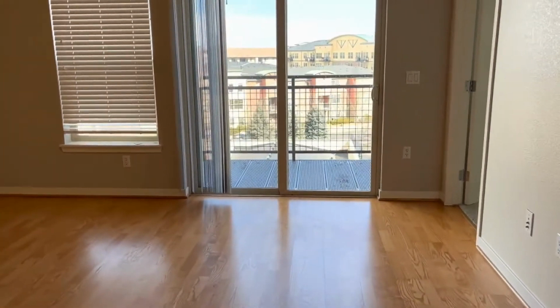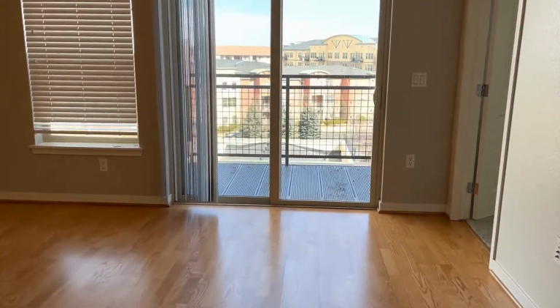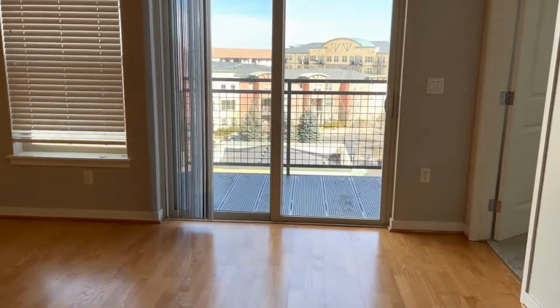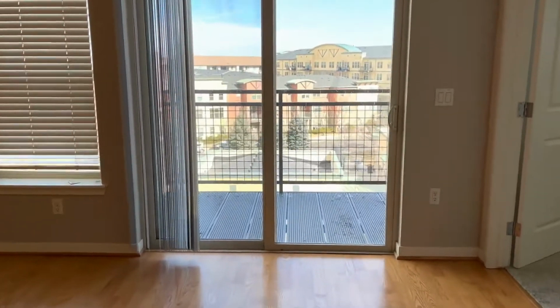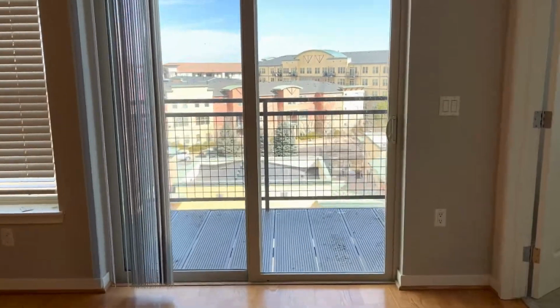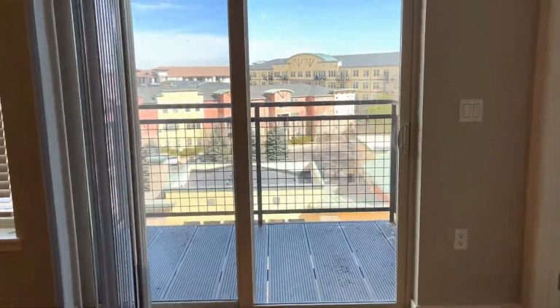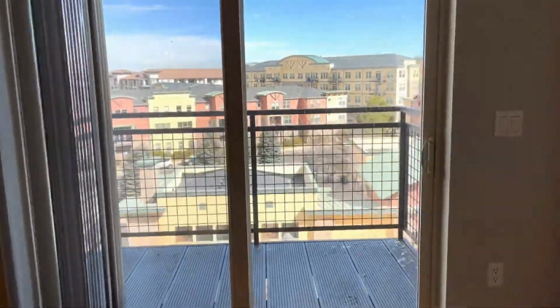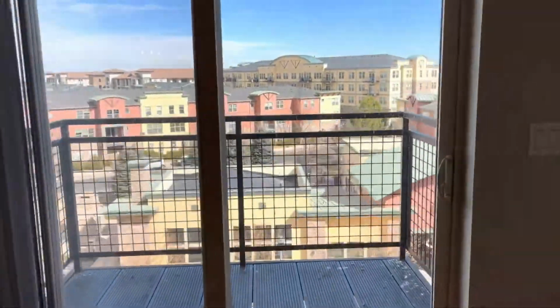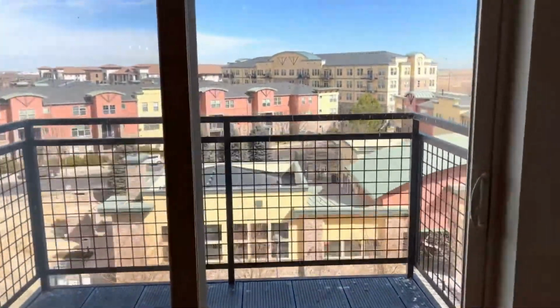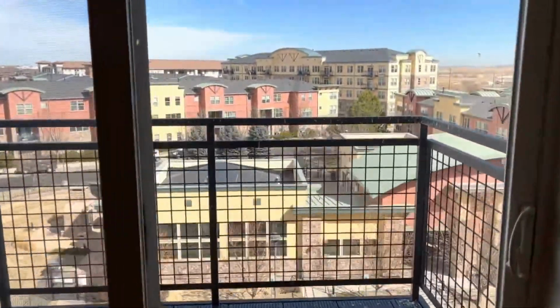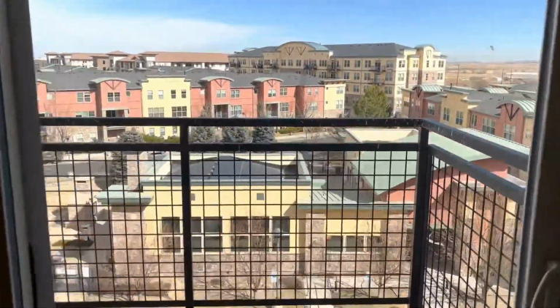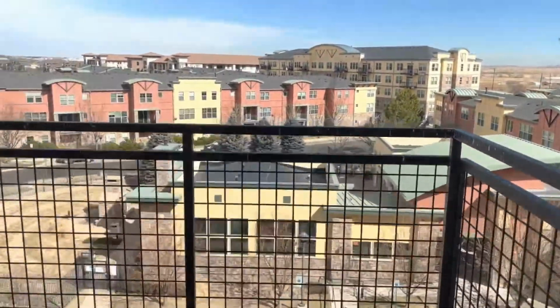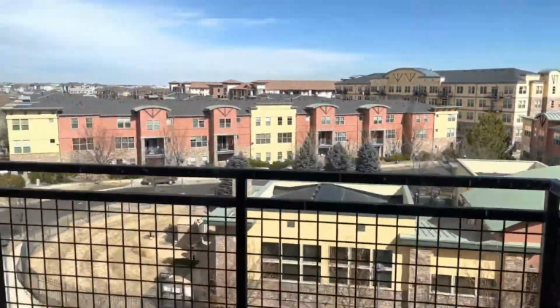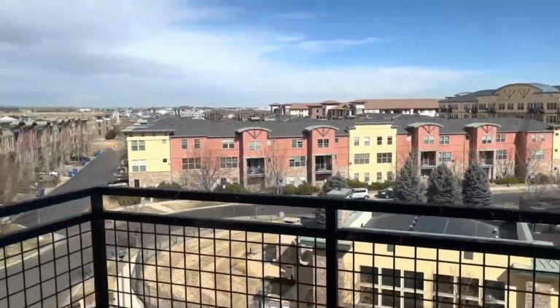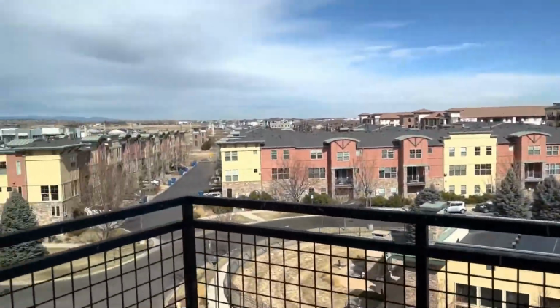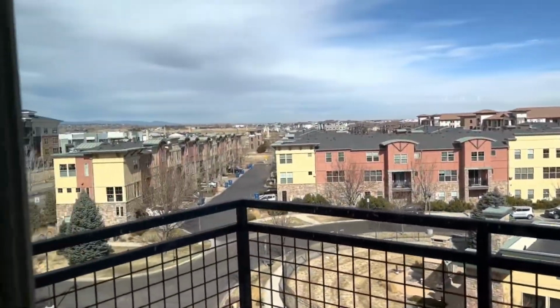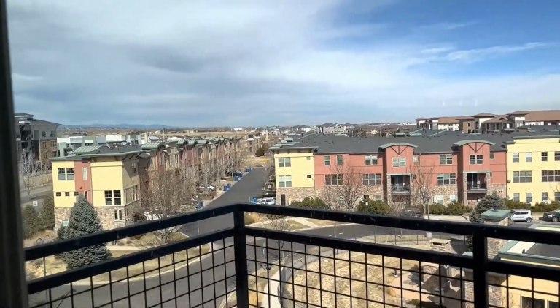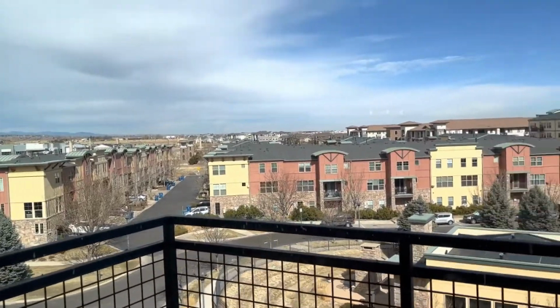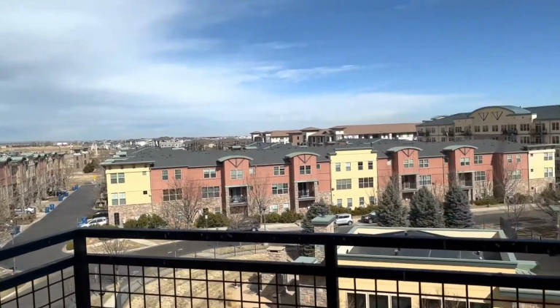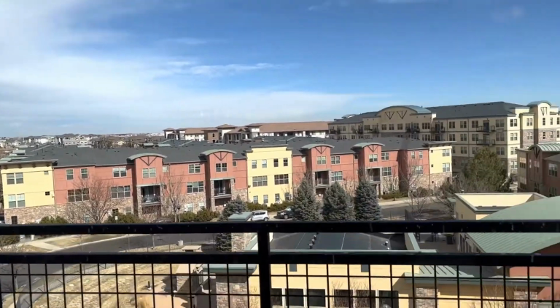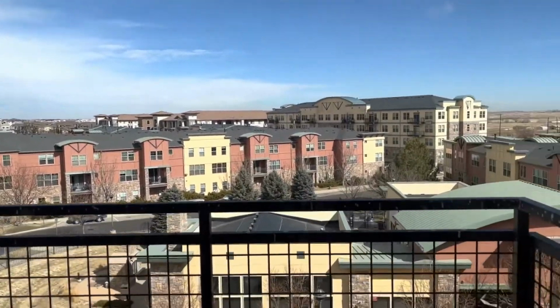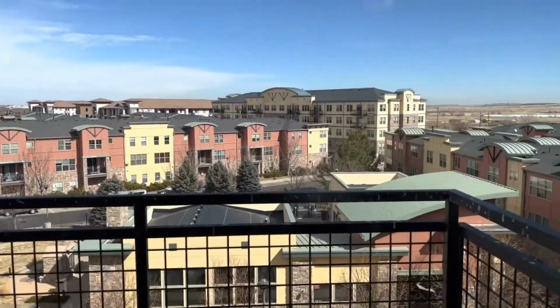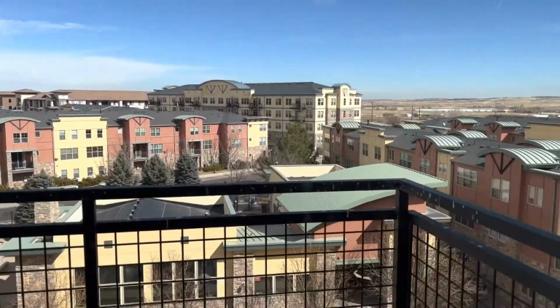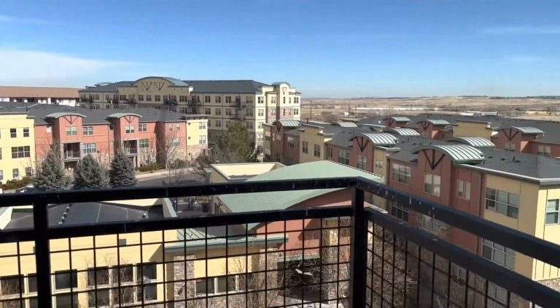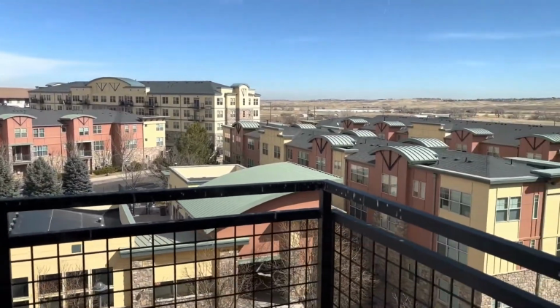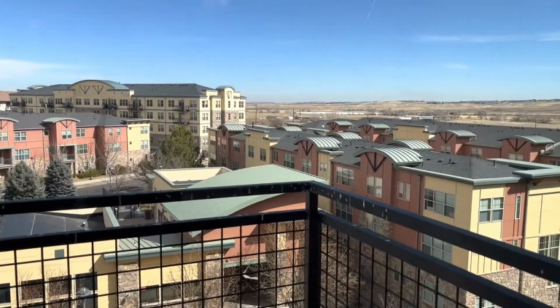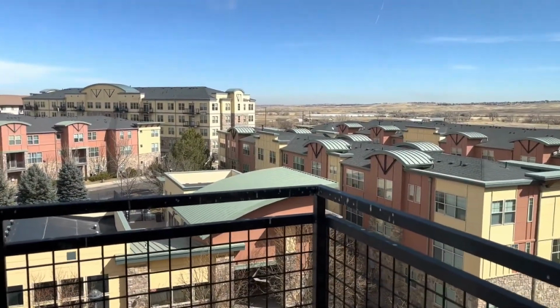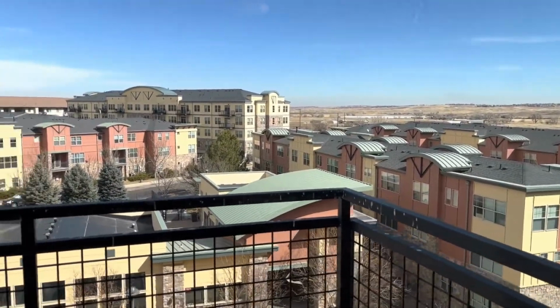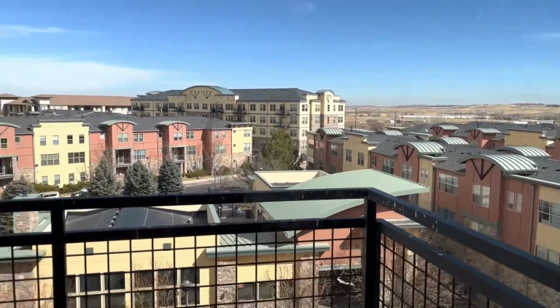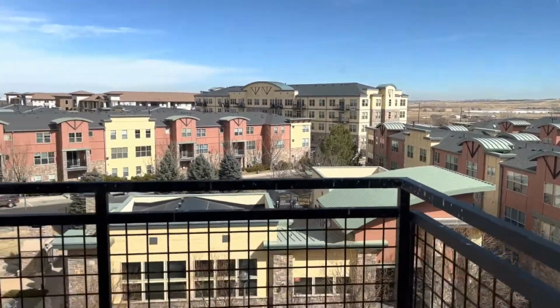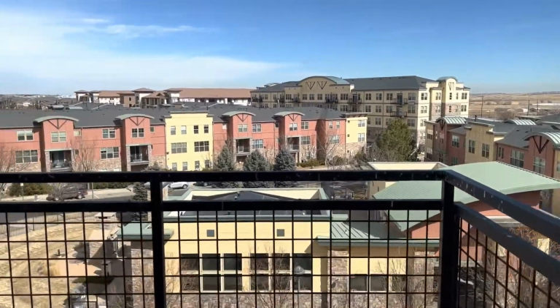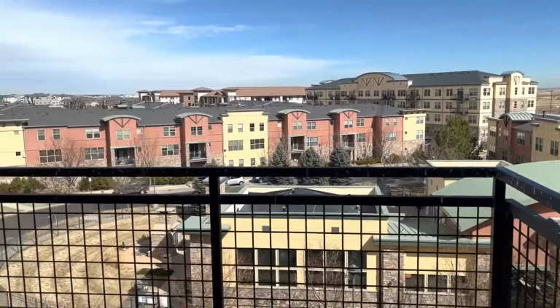We'll go check out the balcony. This community does have a pool that you have access to.